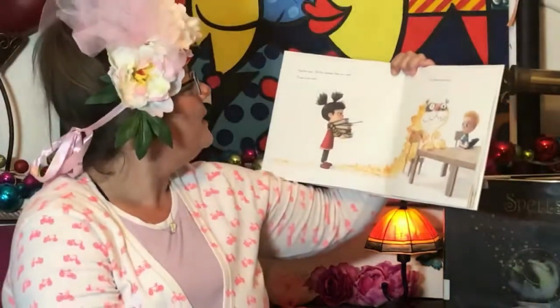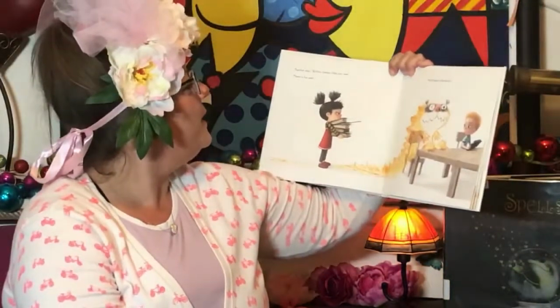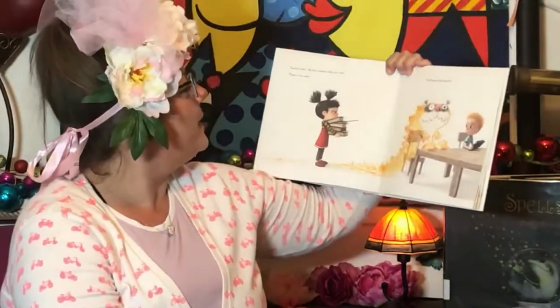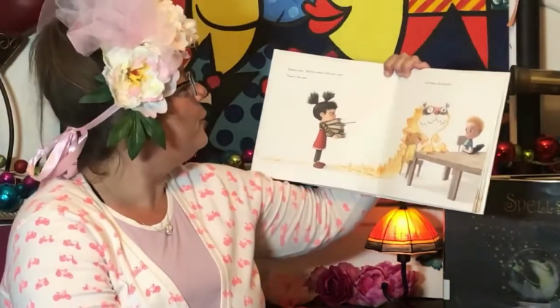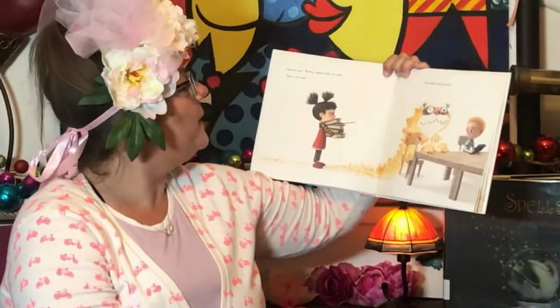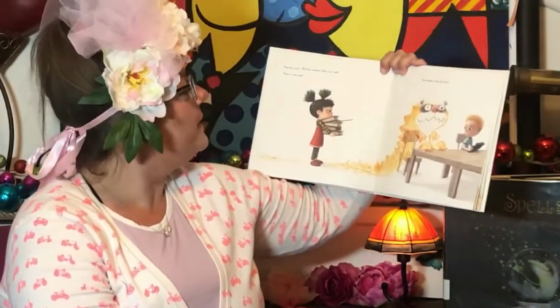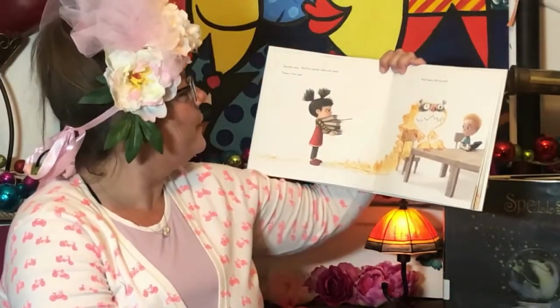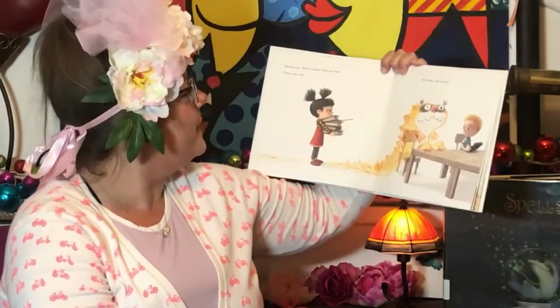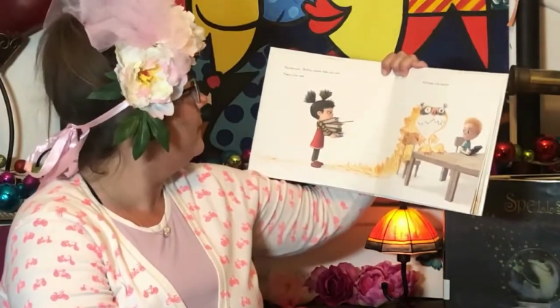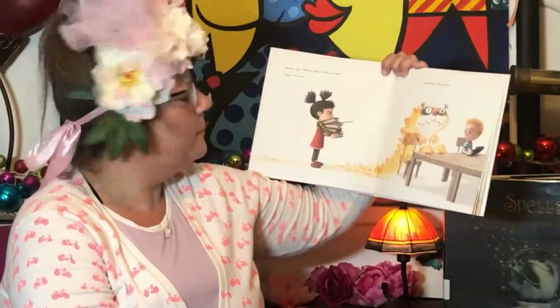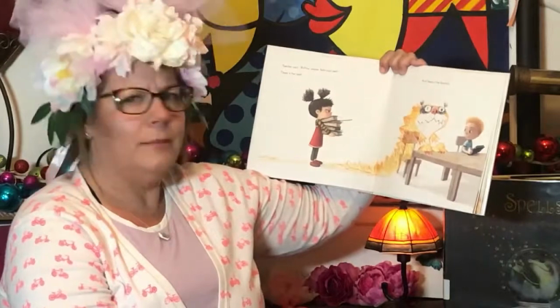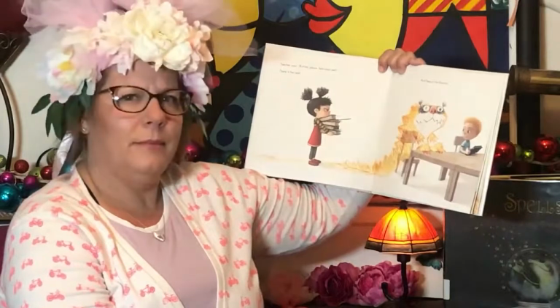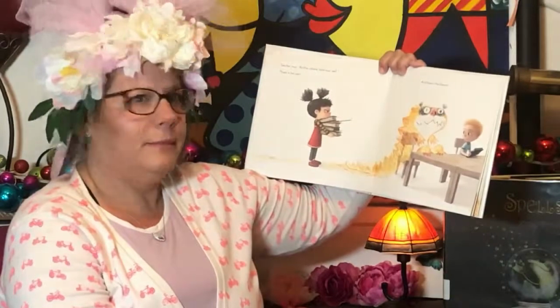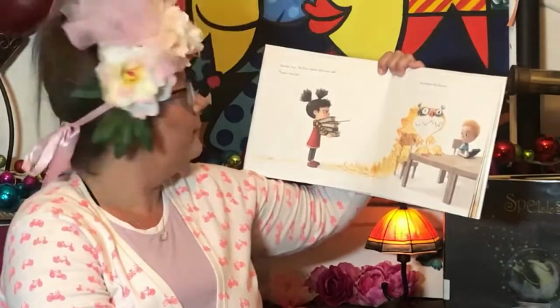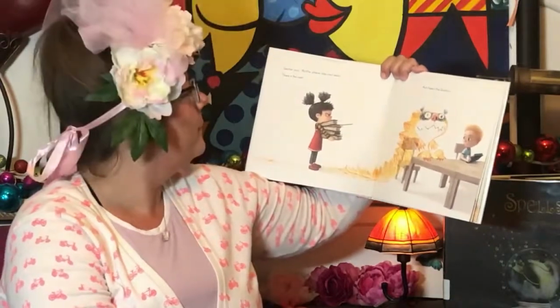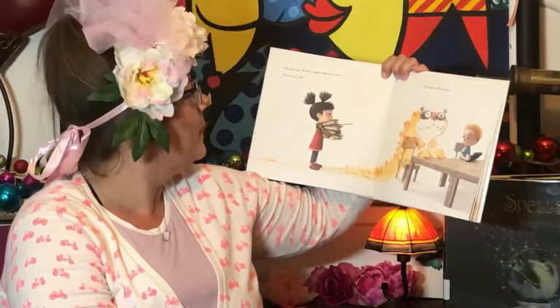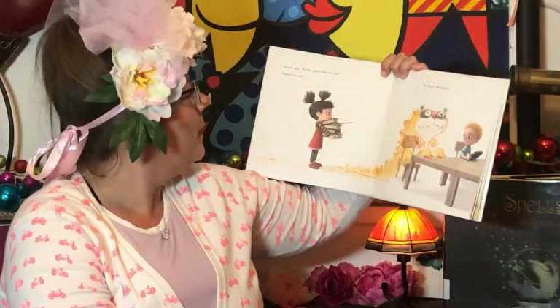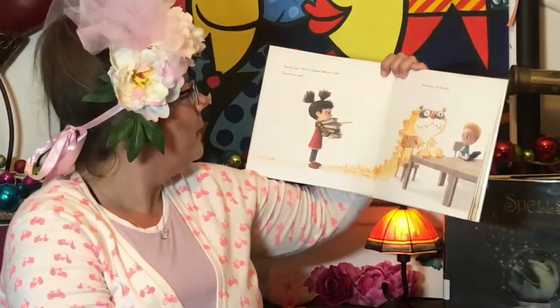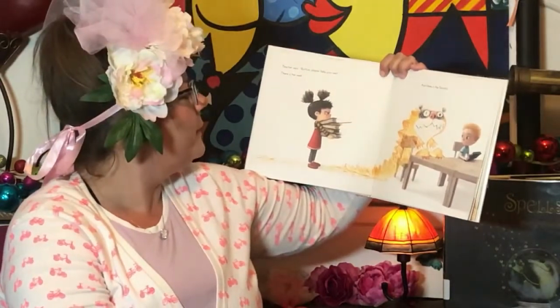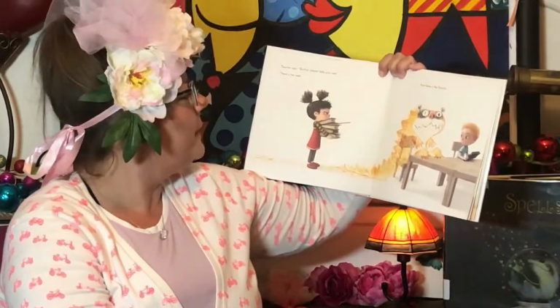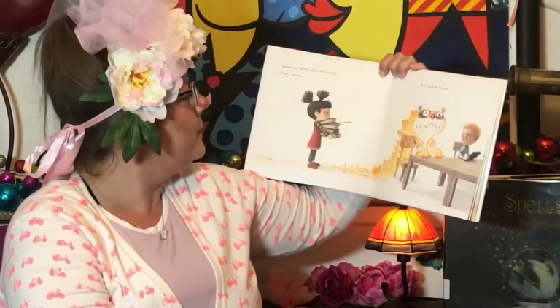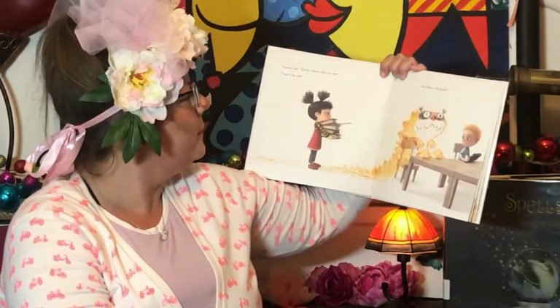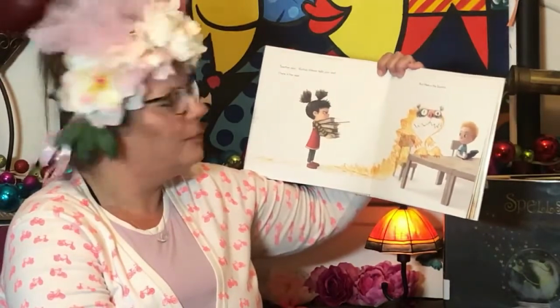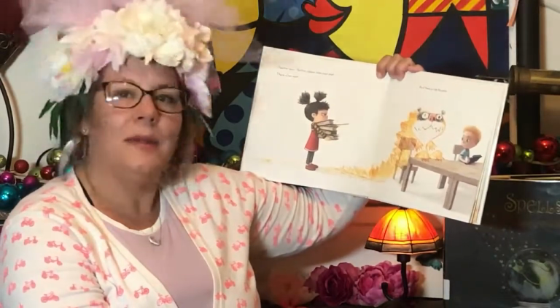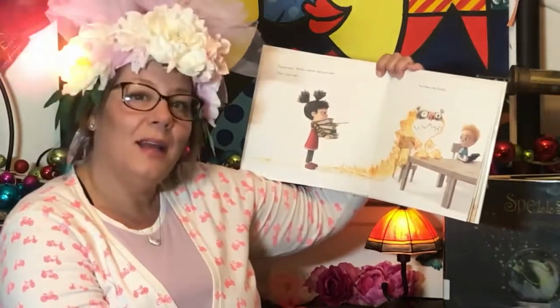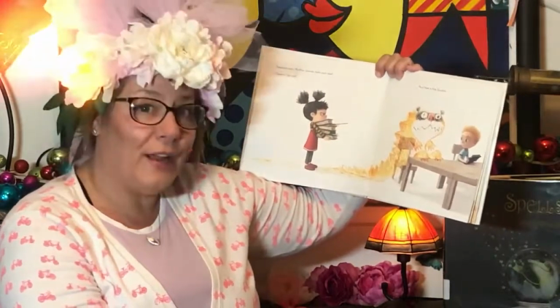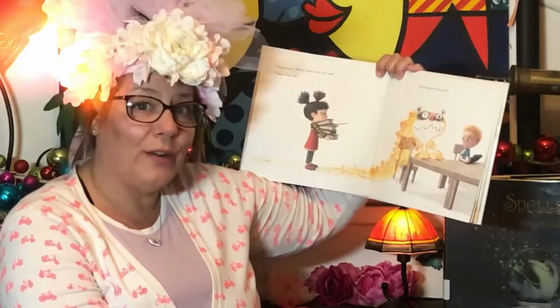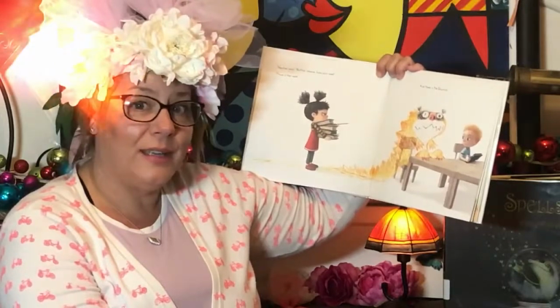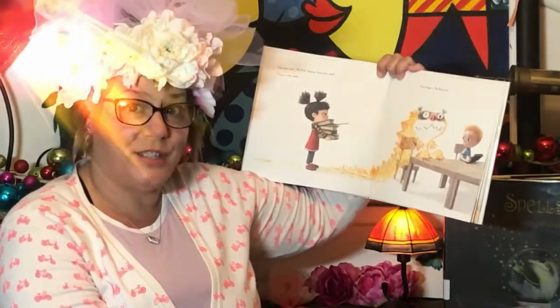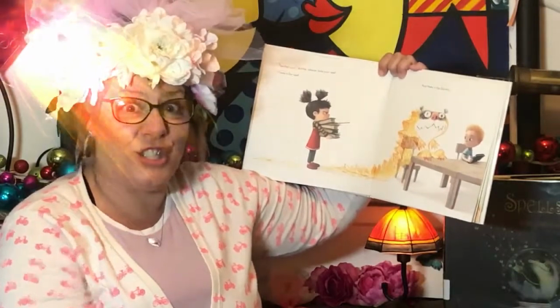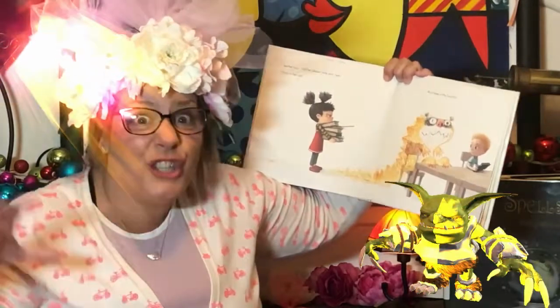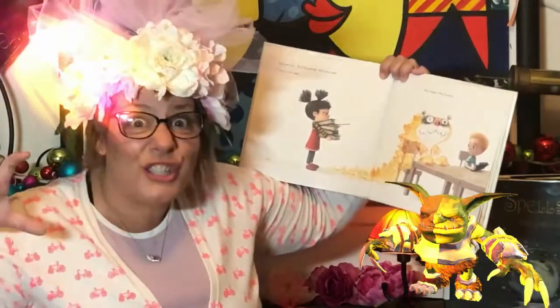Teacher says, "Ruthie, please take your seat." There is her seat. And there is the Snarch.